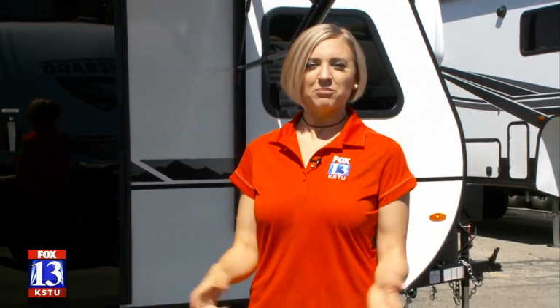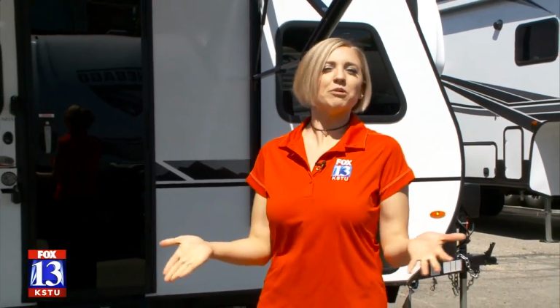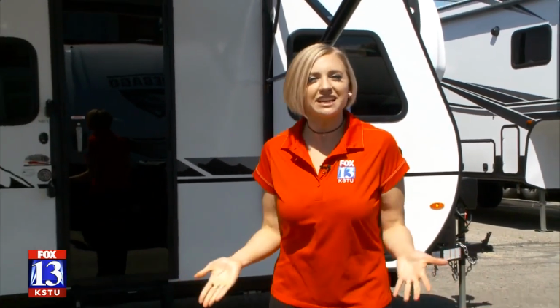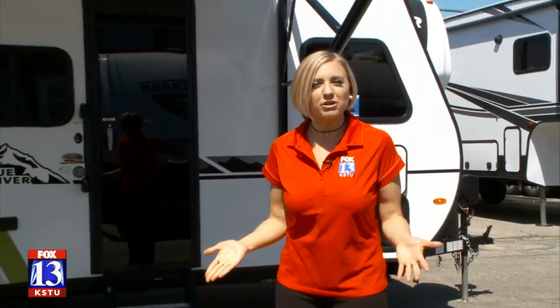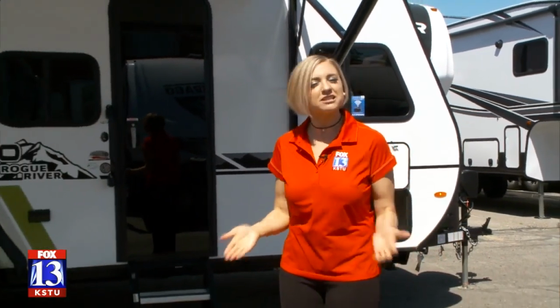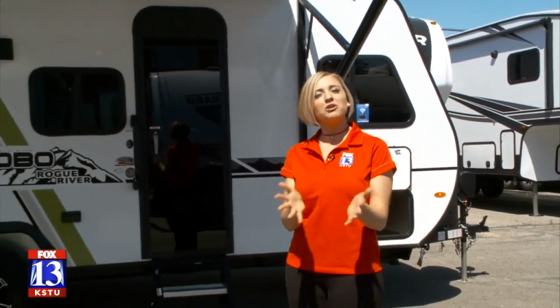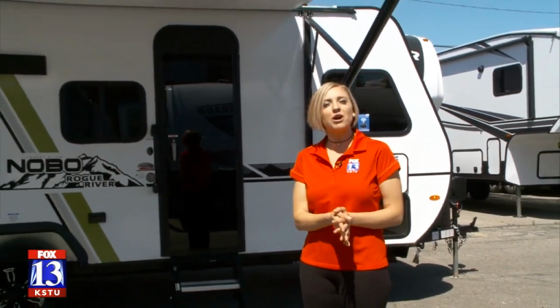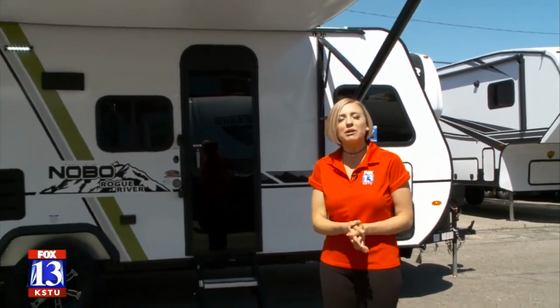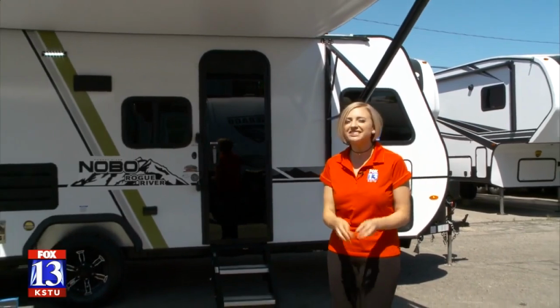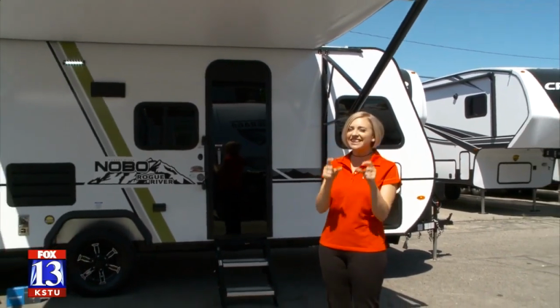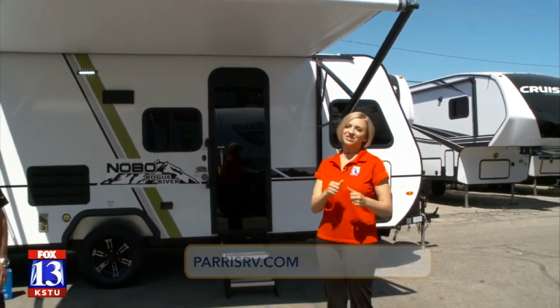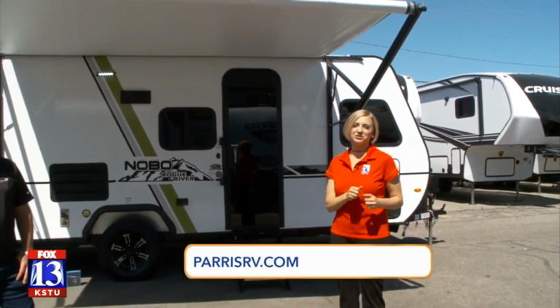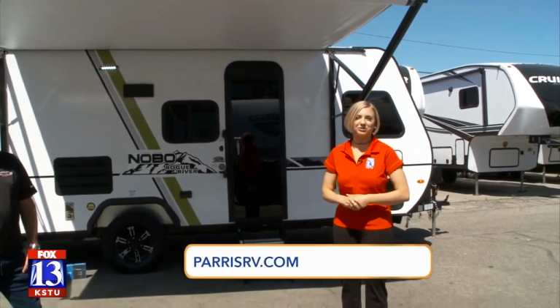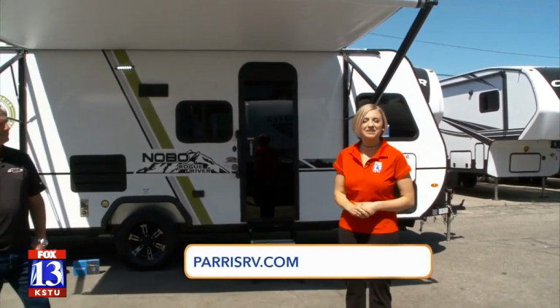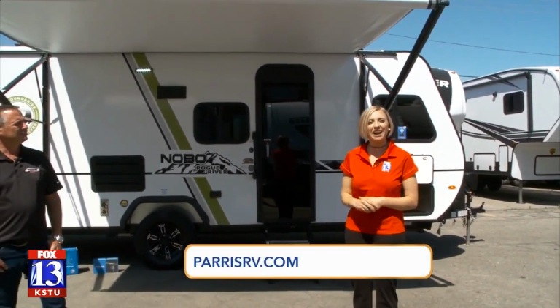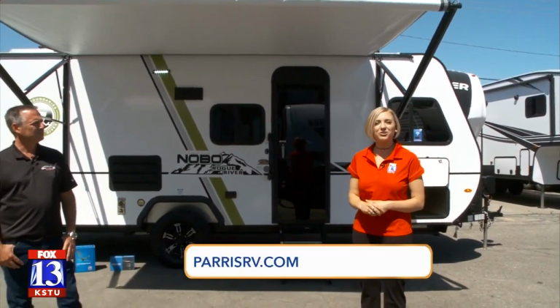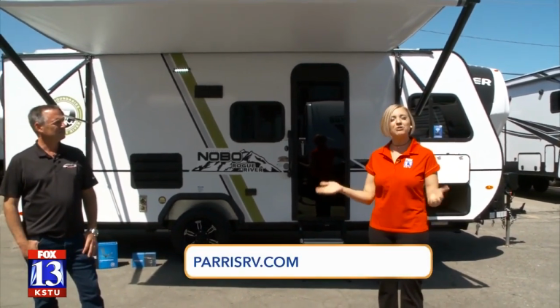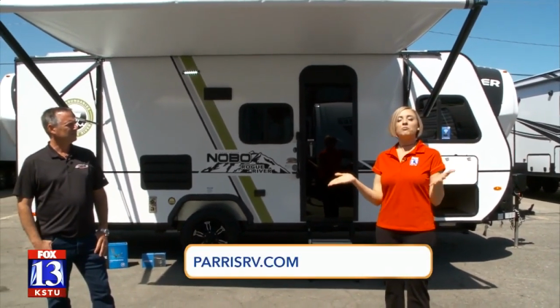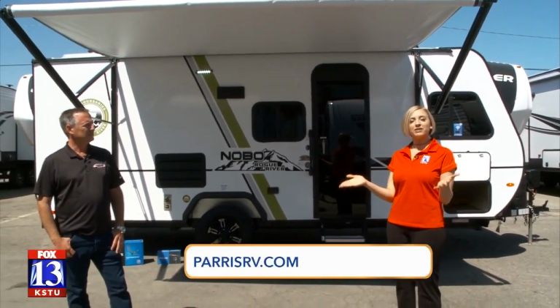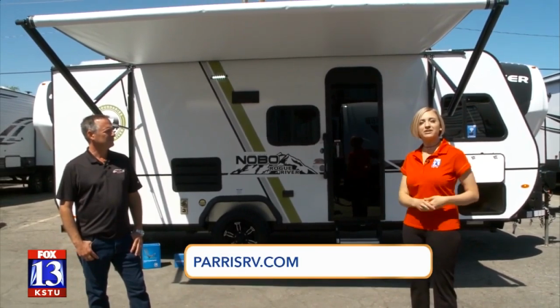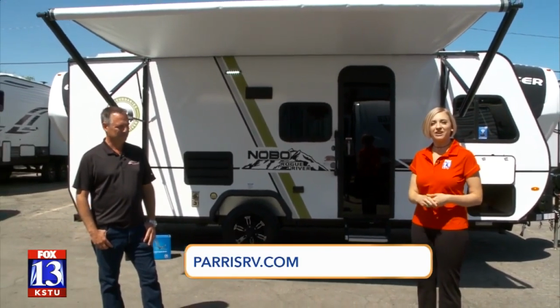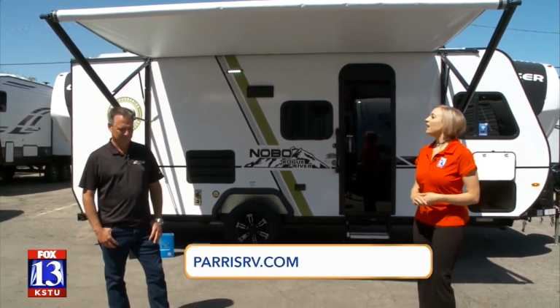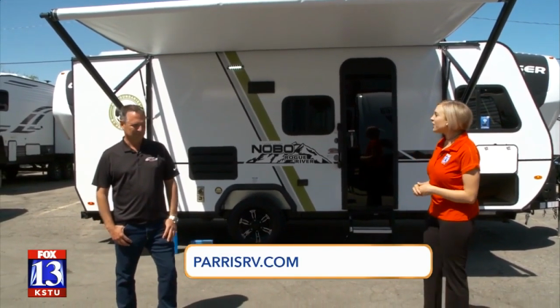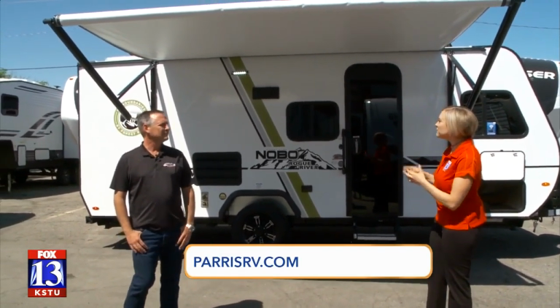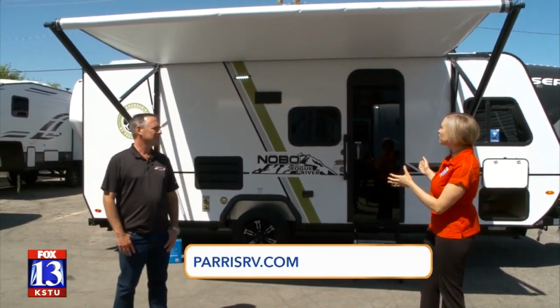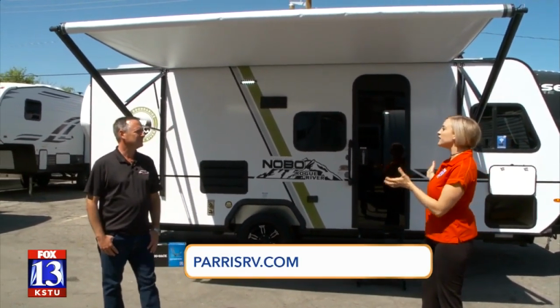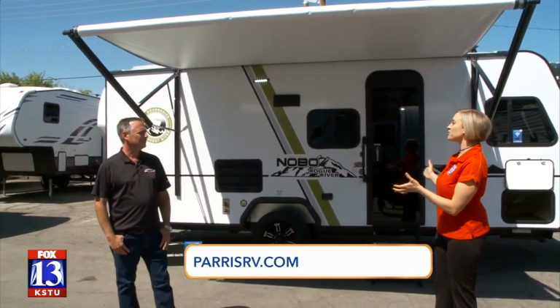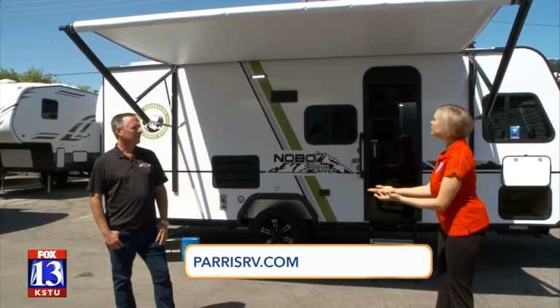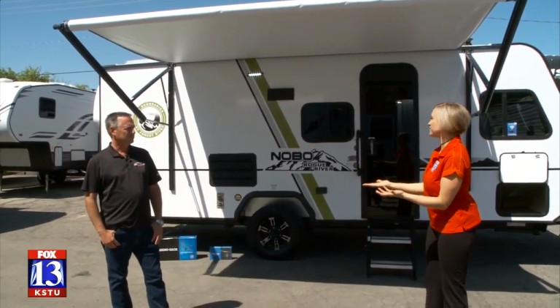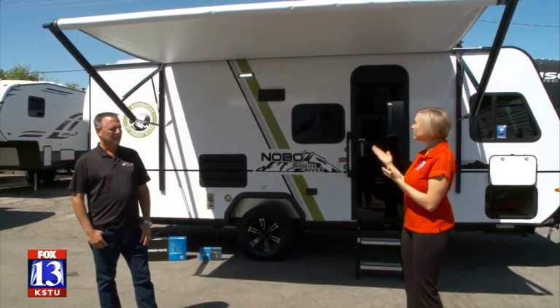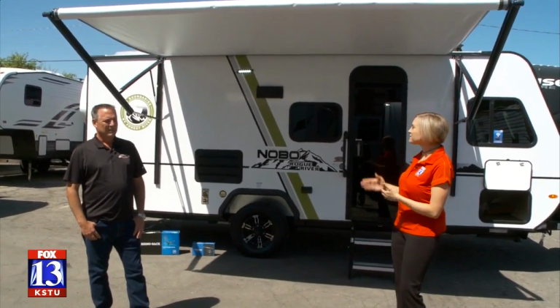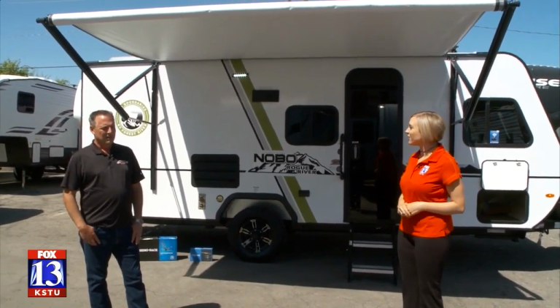Maybe your Memorial Day celebration was a little bare-bones and maybe you want just a little extra when you're taking your family to the great outdoors. I'm here with Brett Paris of Paris RV and we've got something for the adventurers or the would-be adventurers. Tell me about this model you have.